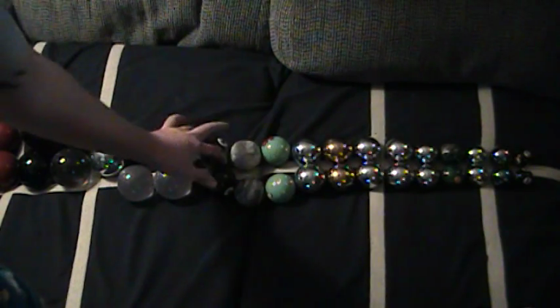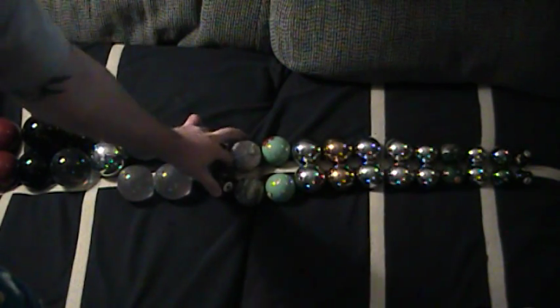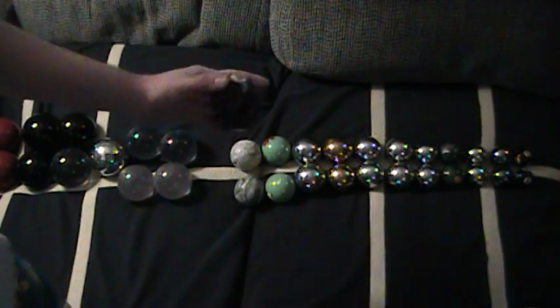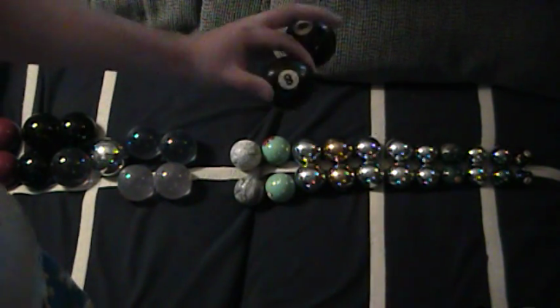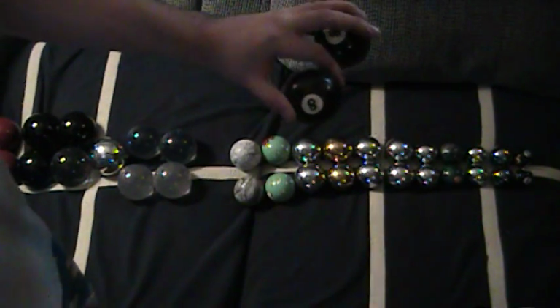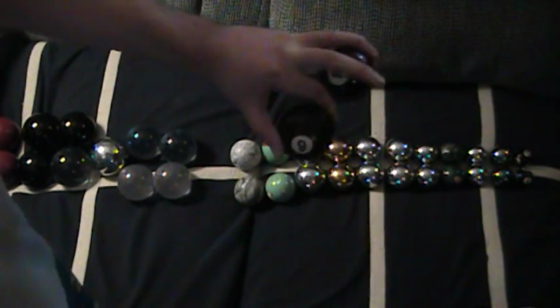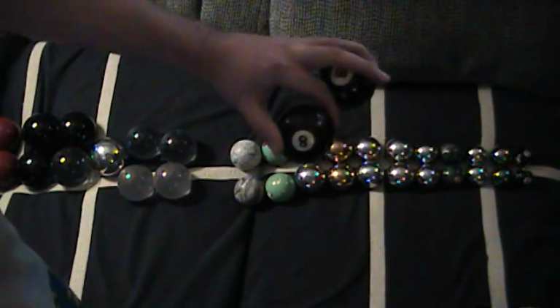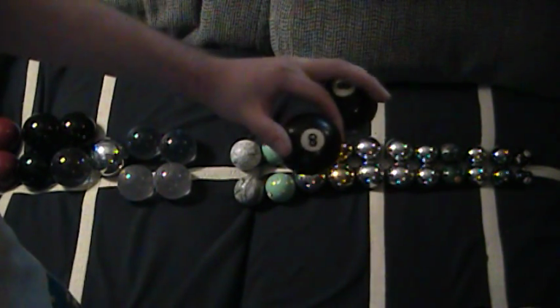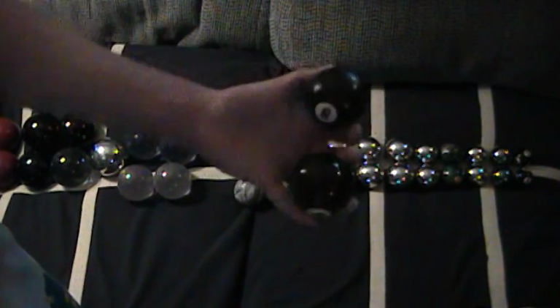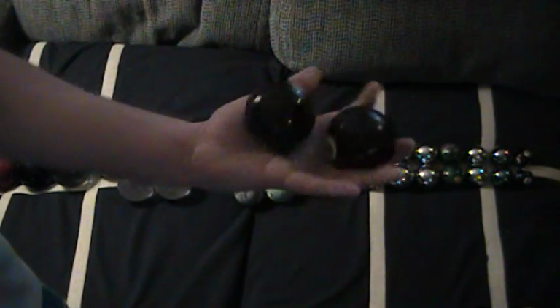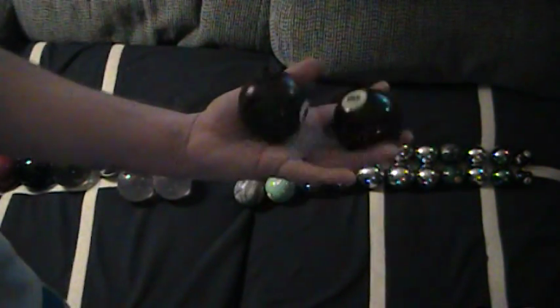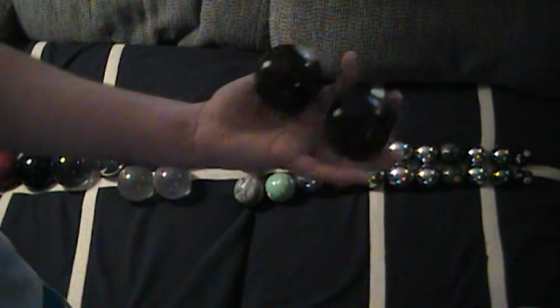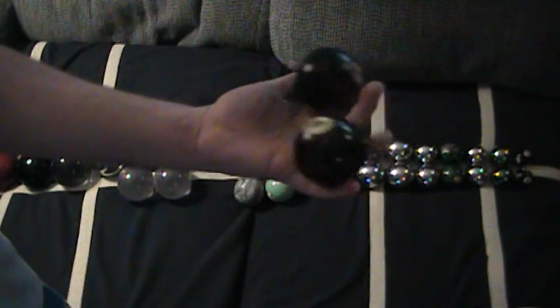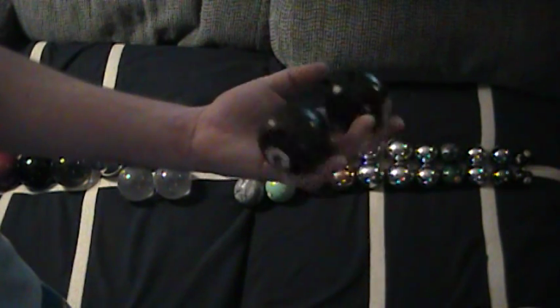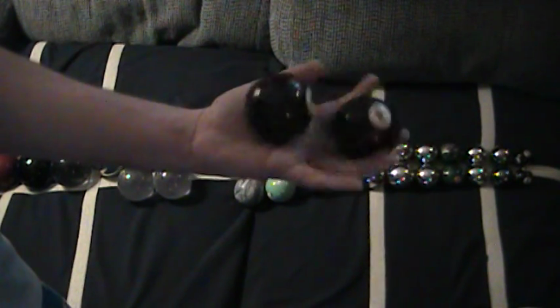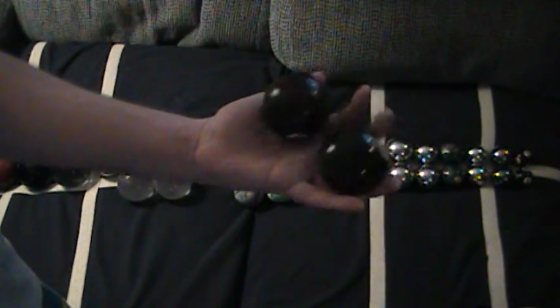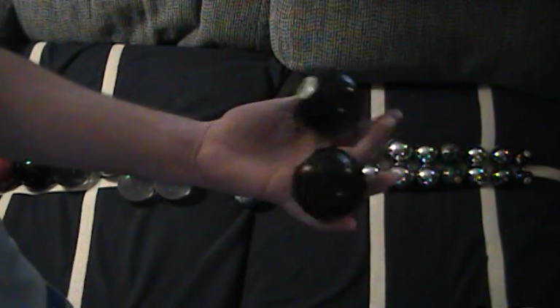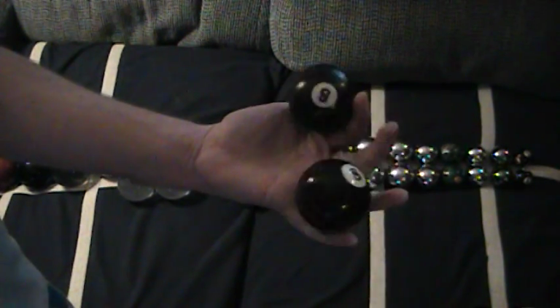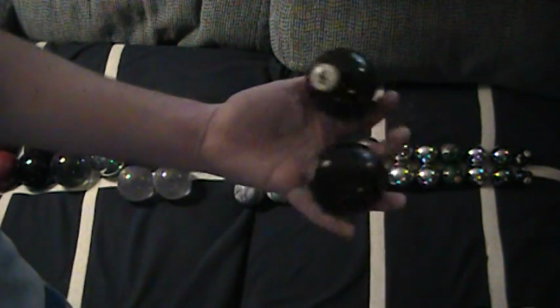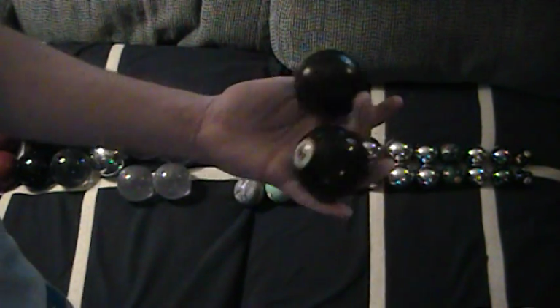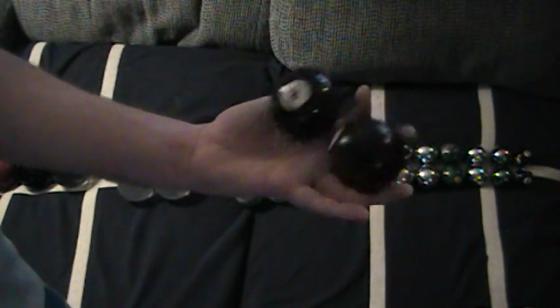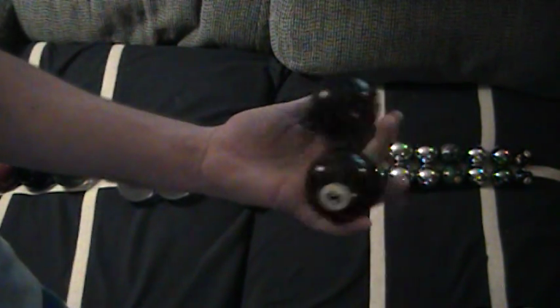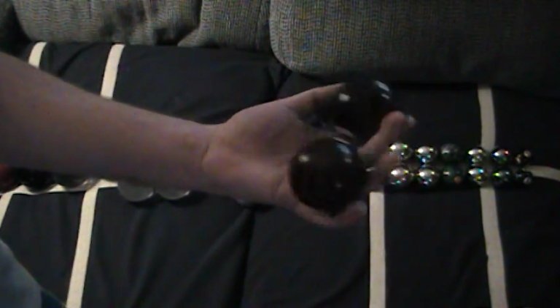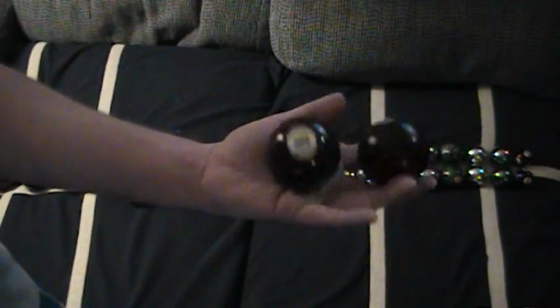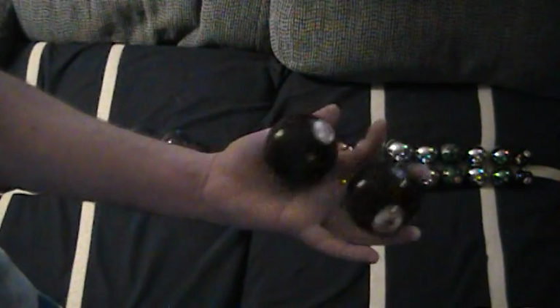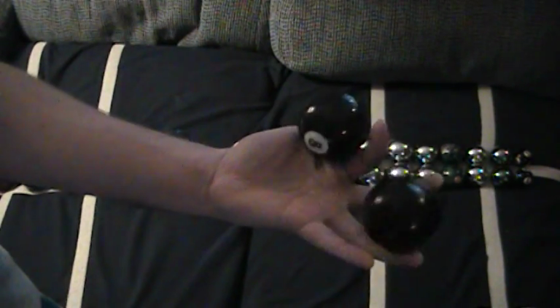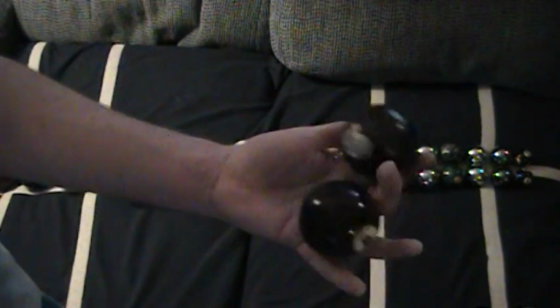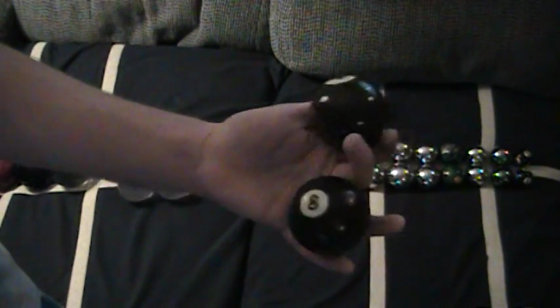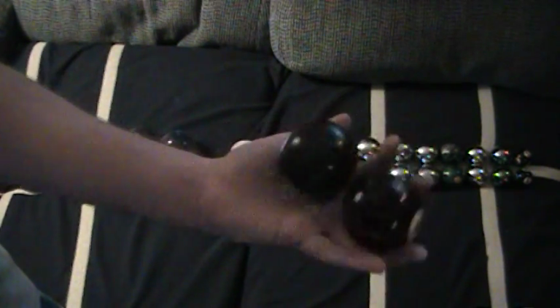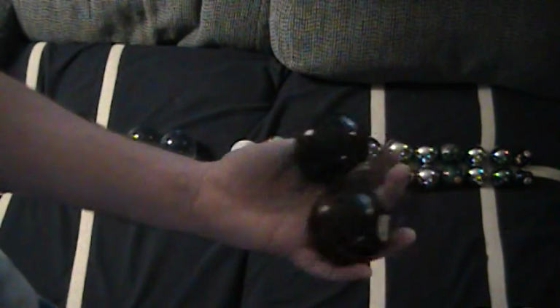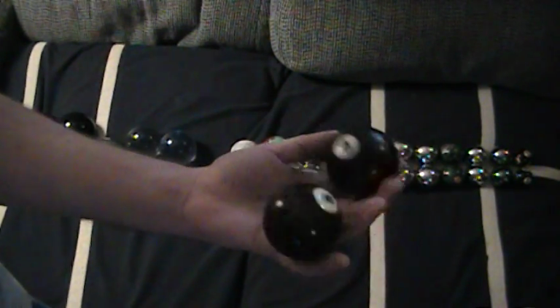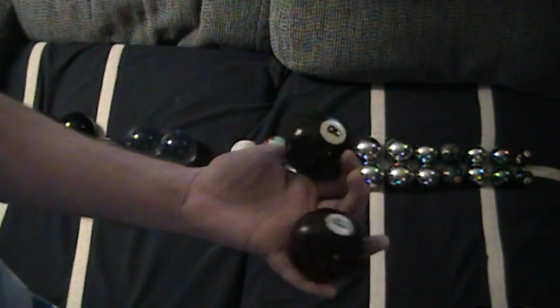If you've got larger hands you can also step up to something like a billiard ball. These are a good size, they've got a decent weight to them, and they're fairly cheap — I found these at a flea market for about a dollar a piece, so not that bad.